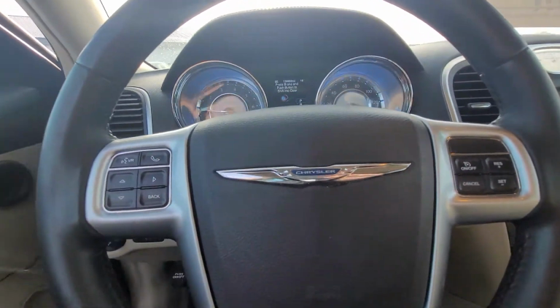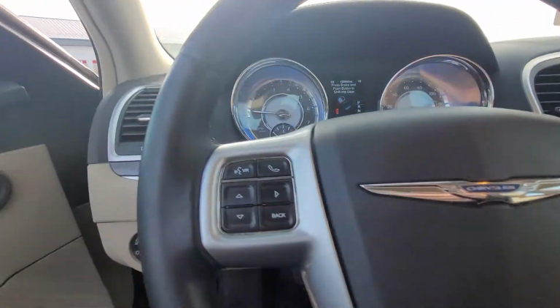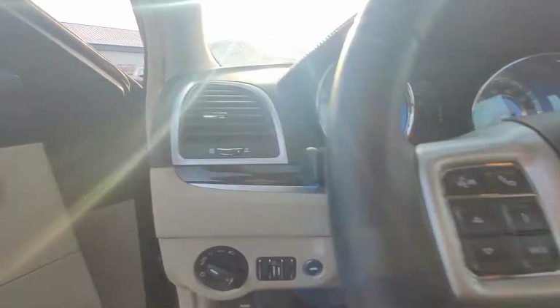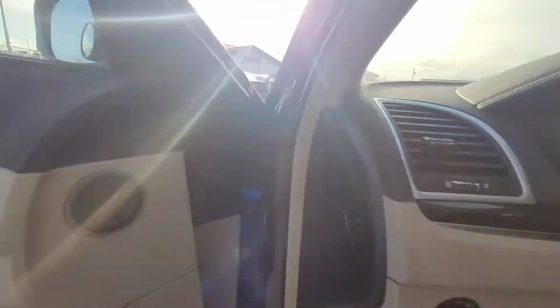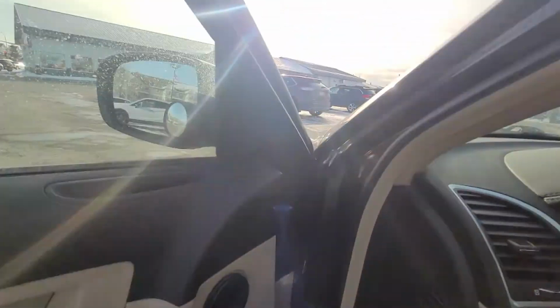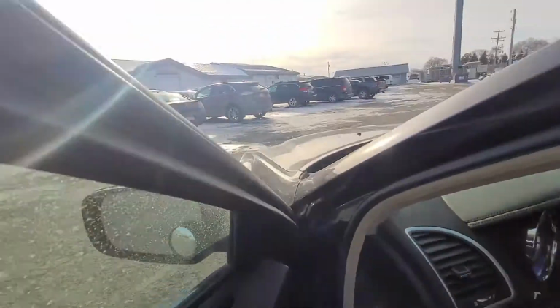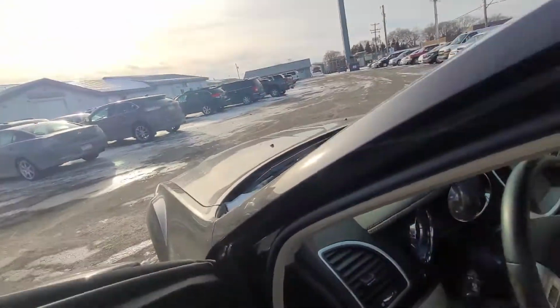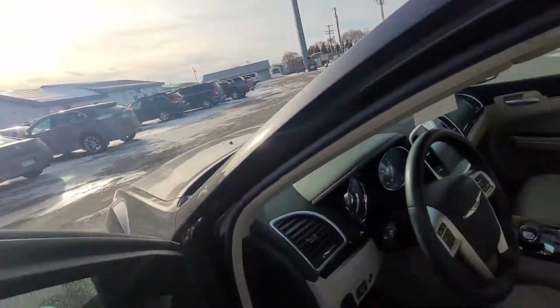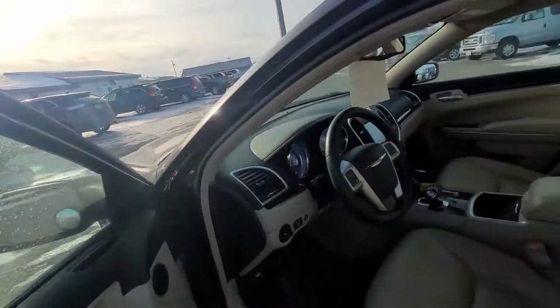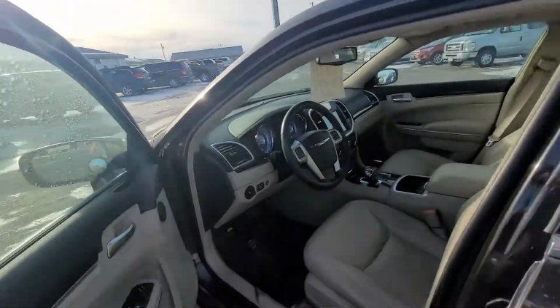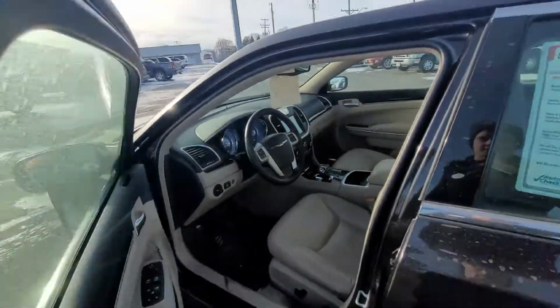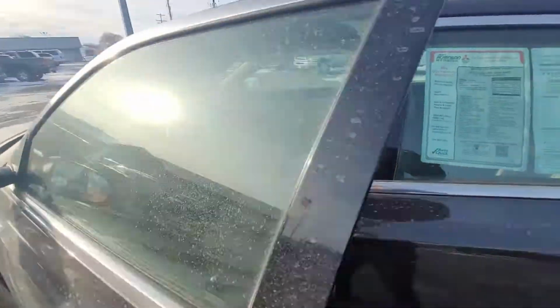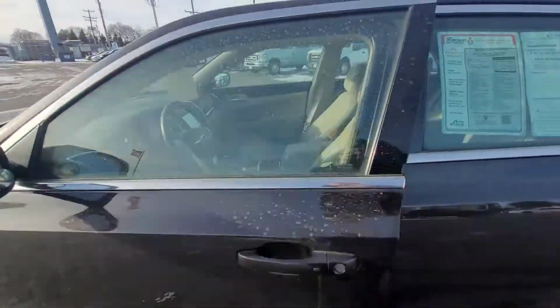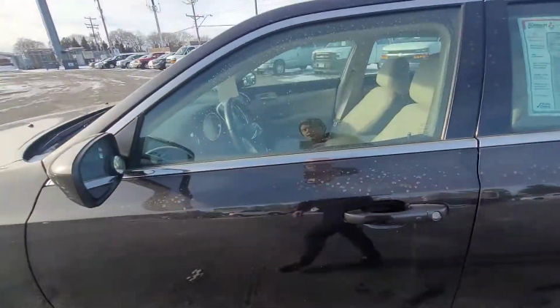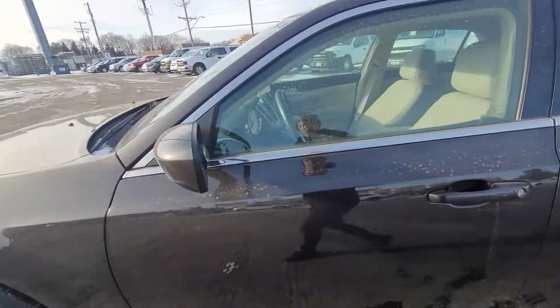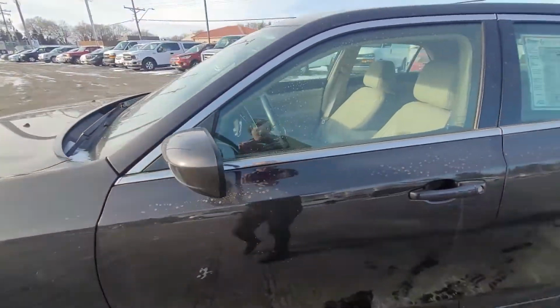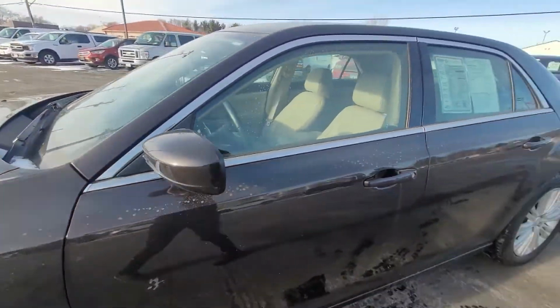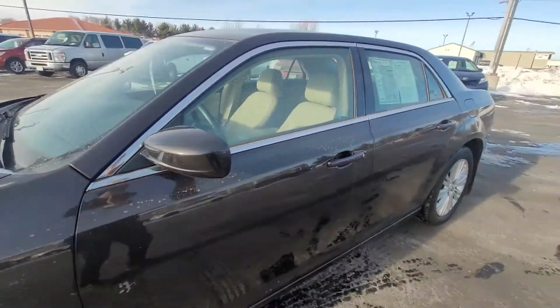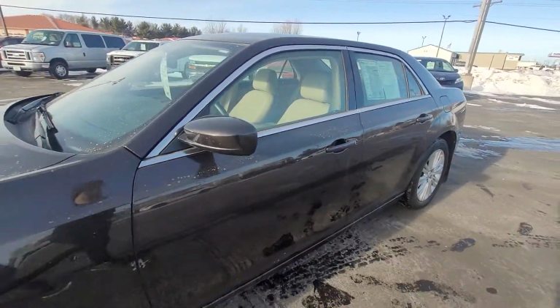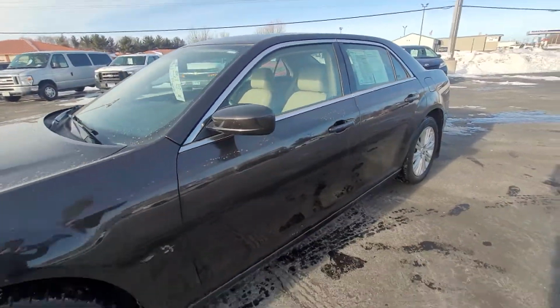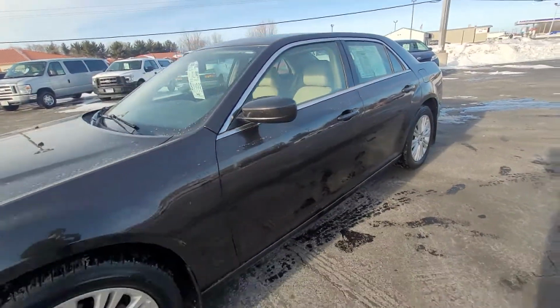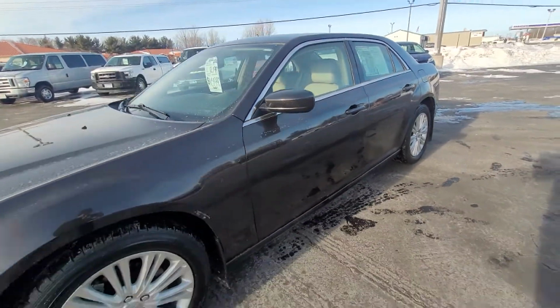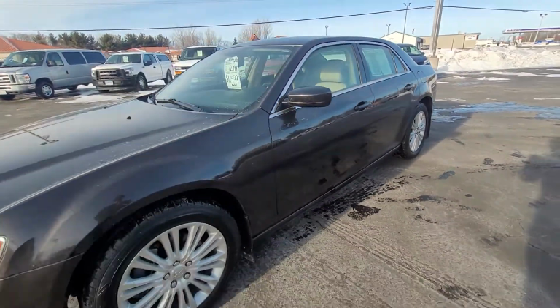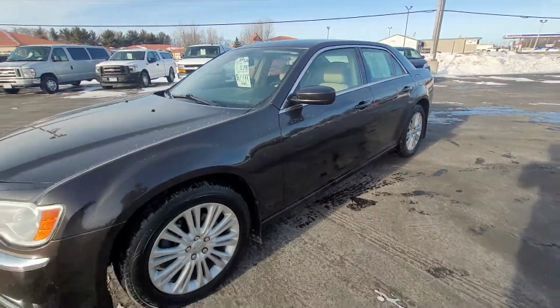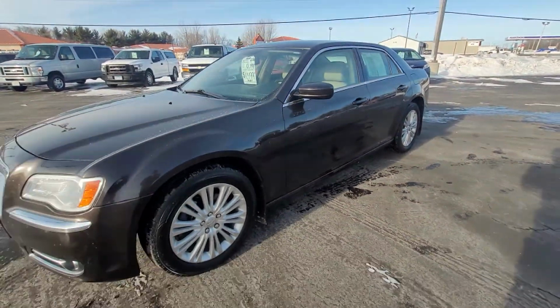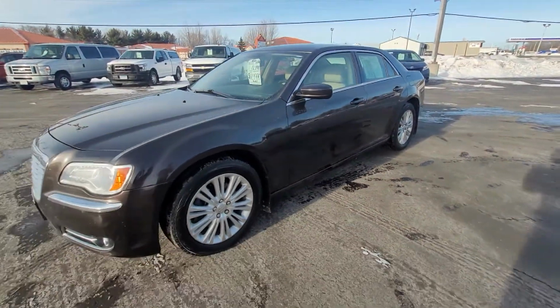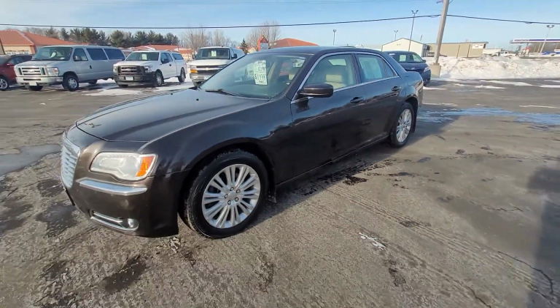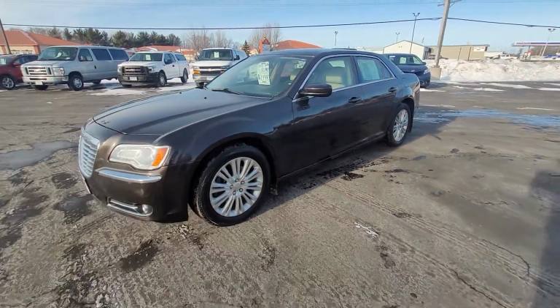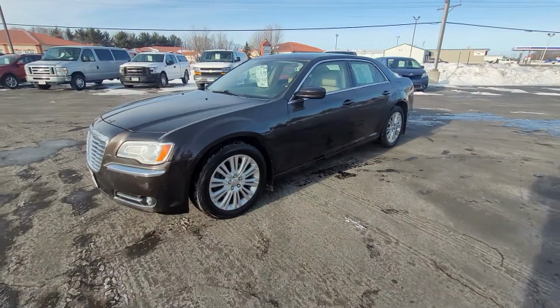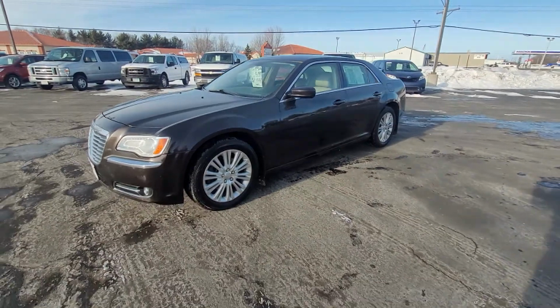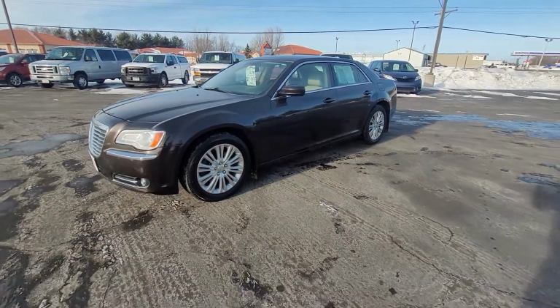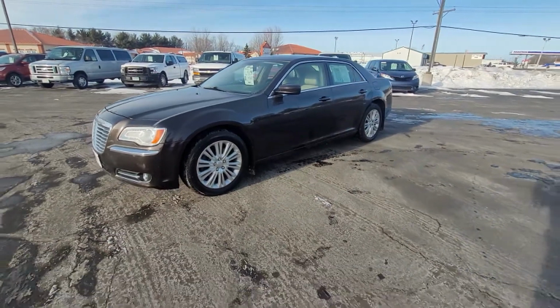Let's hop out here and get a good overview with all the doors closed up. If you feel like I missed anything, feel free to let me know. Thanks for watching.